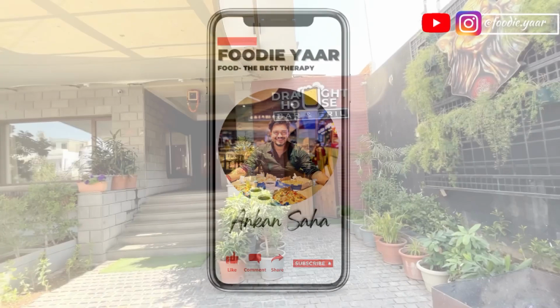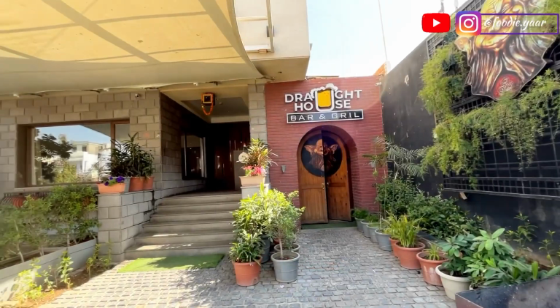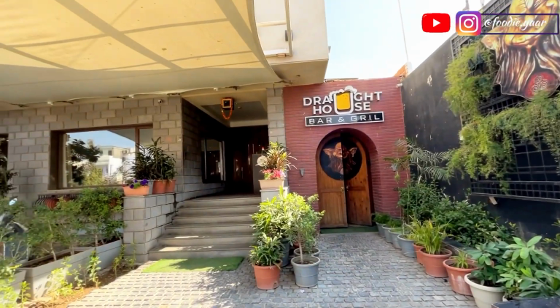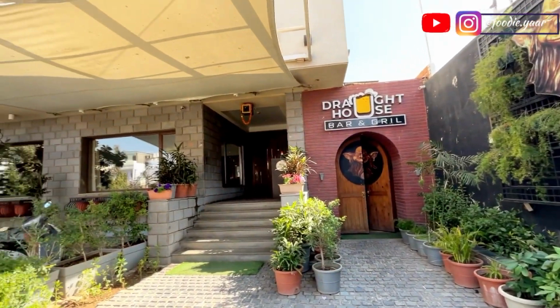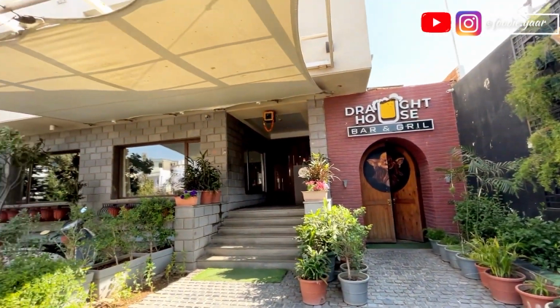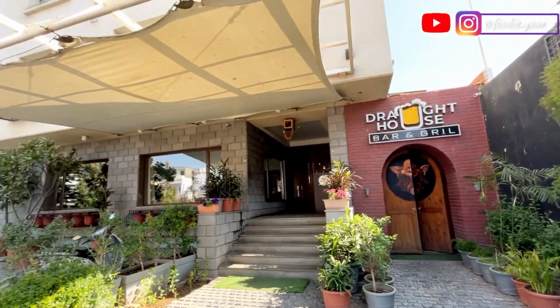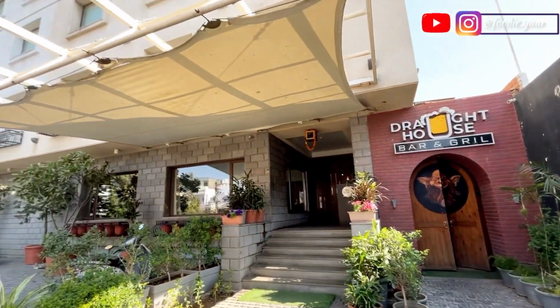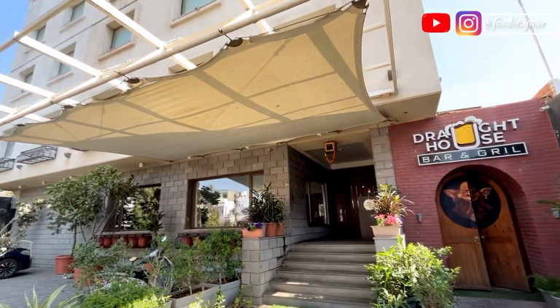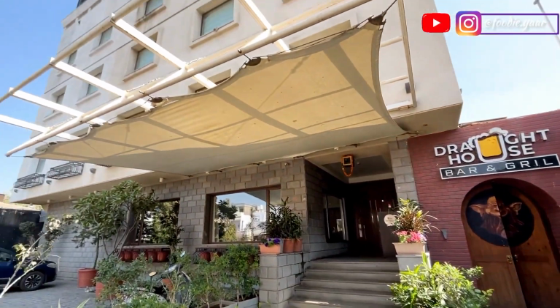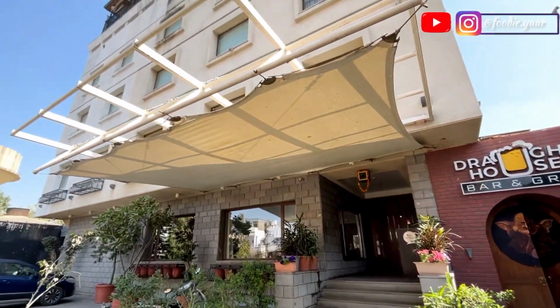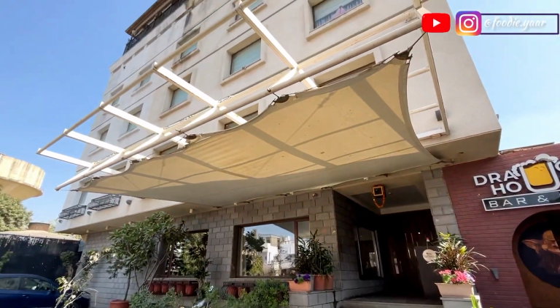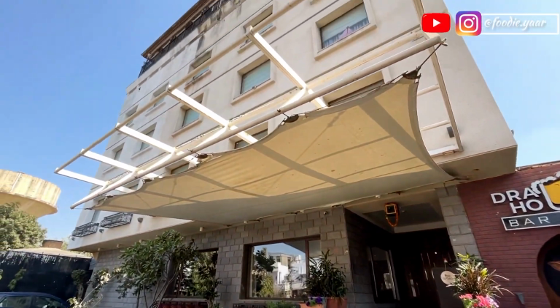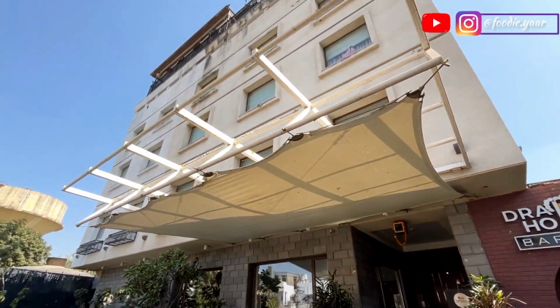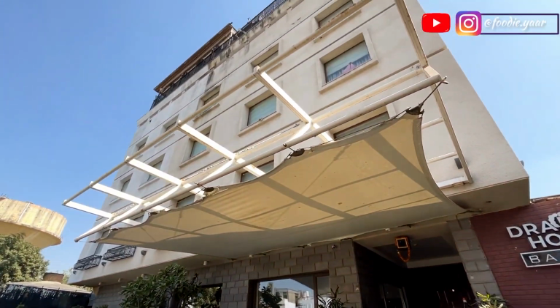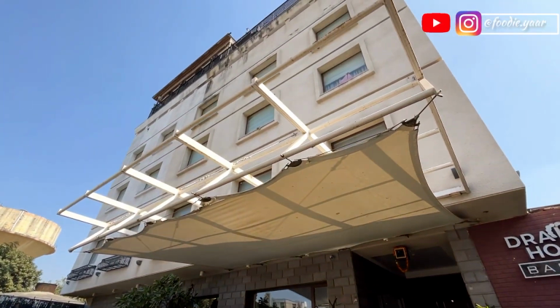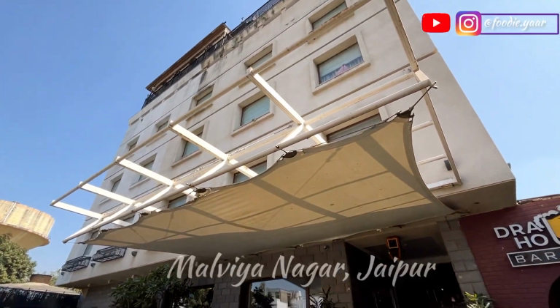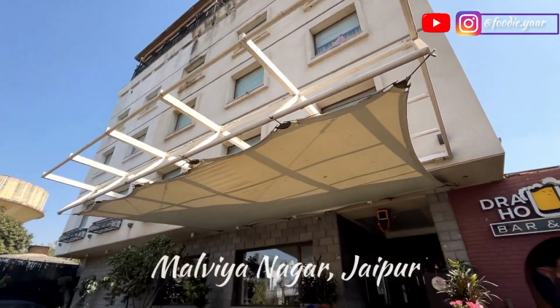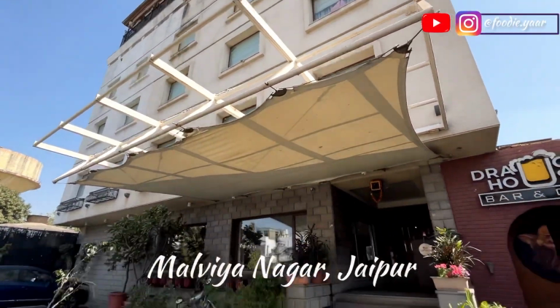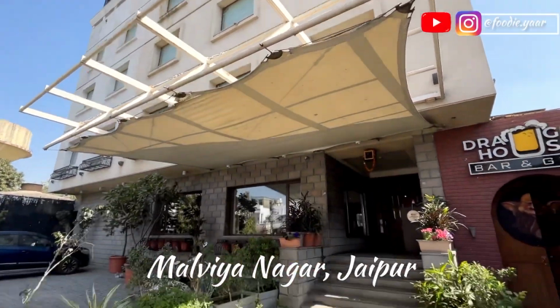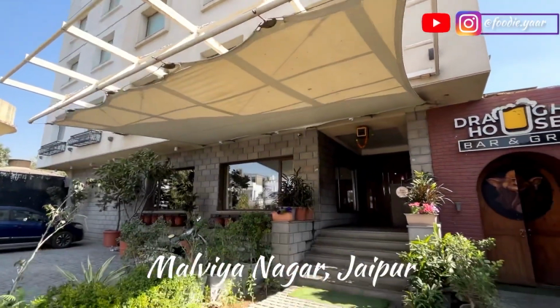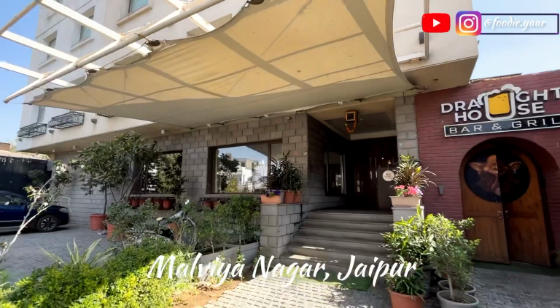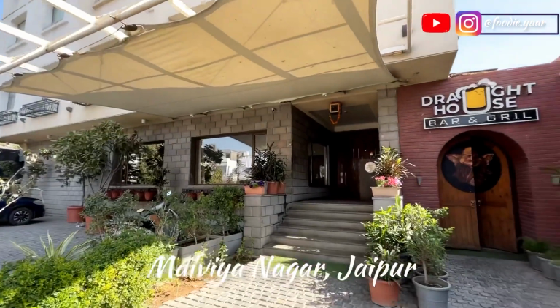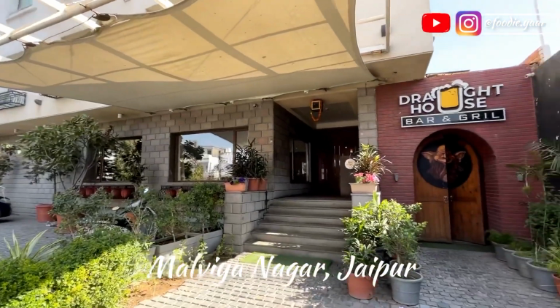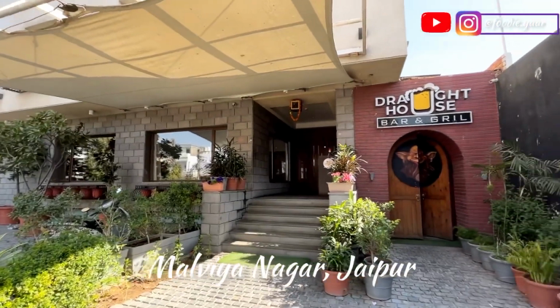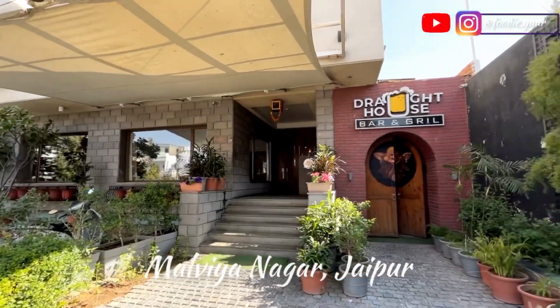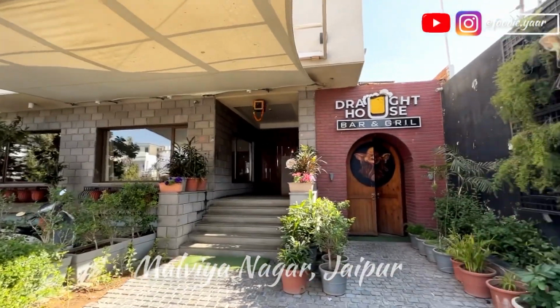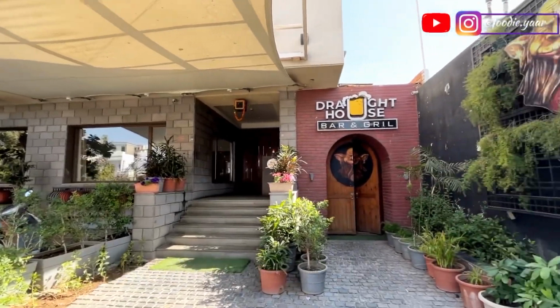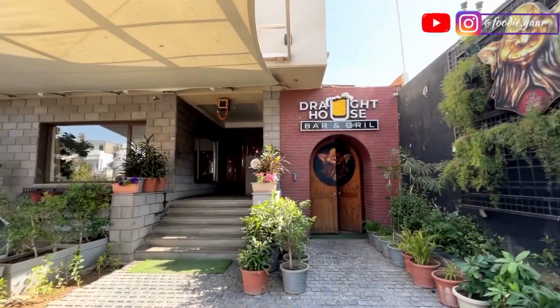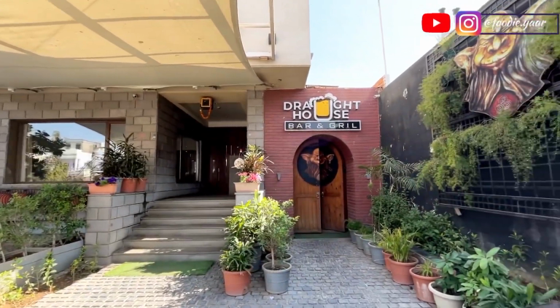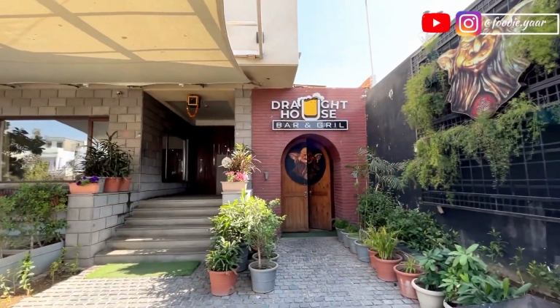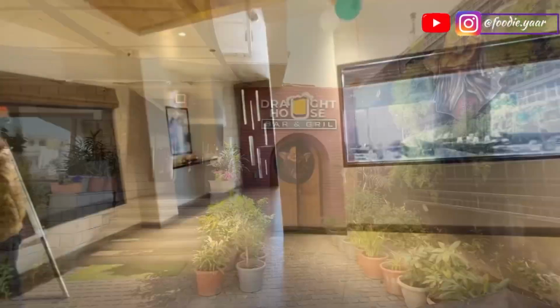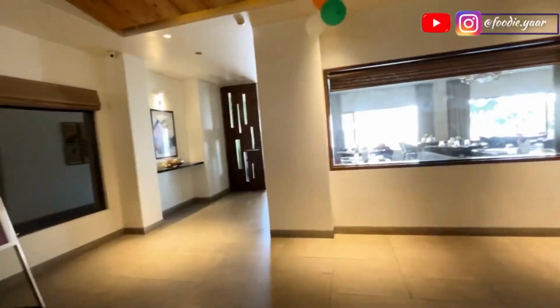This is the beautiful property of Hotel De Nada, located in Malviya Nagar of Jaipur. They have the very famous Drought House Bar and Grill.